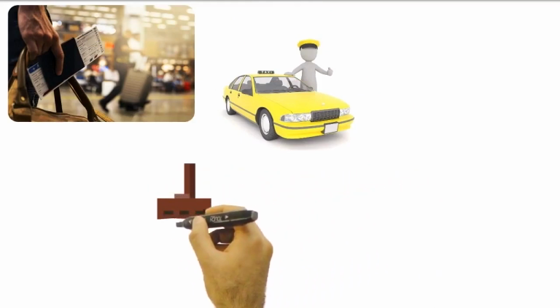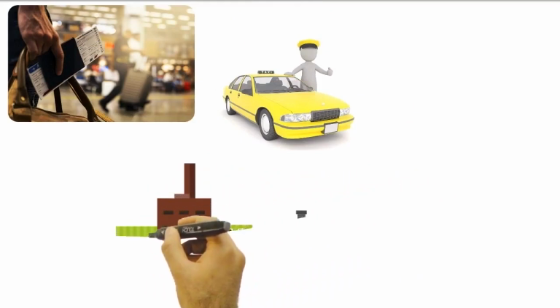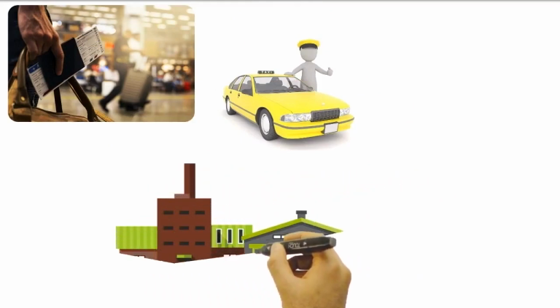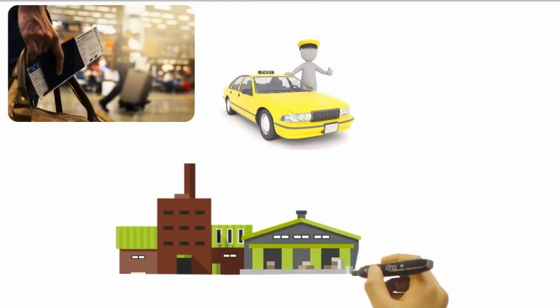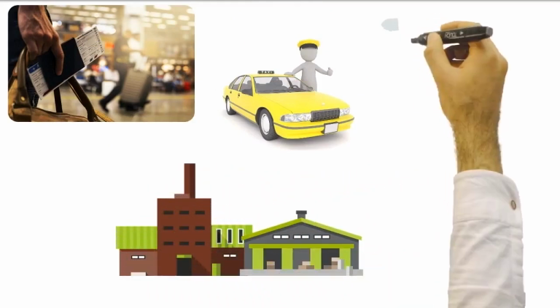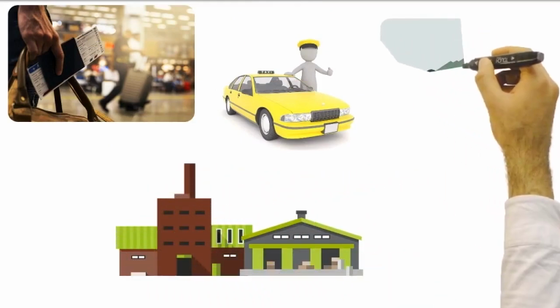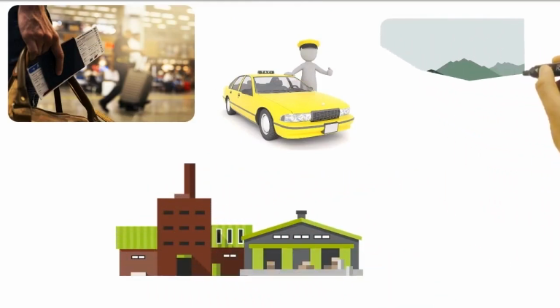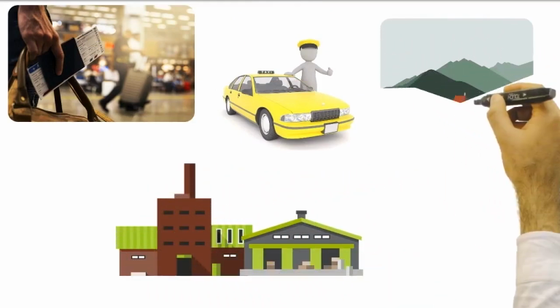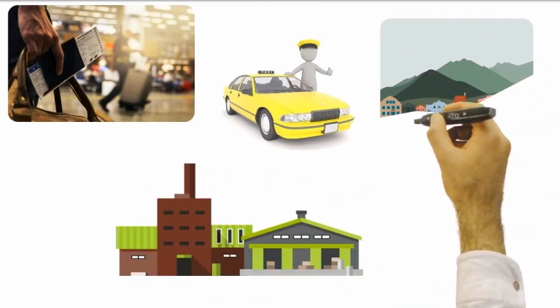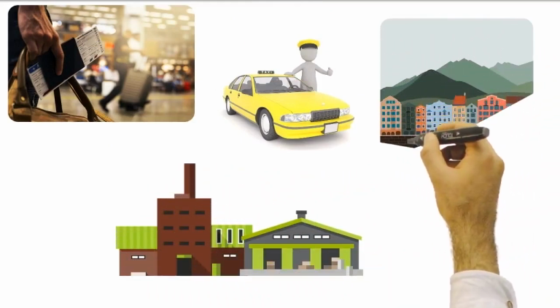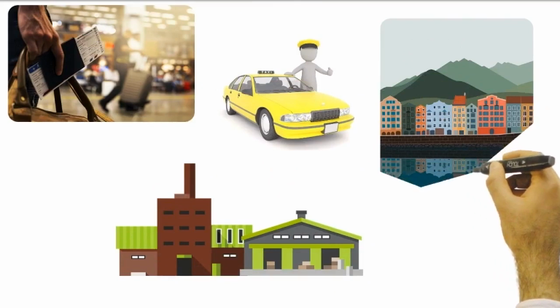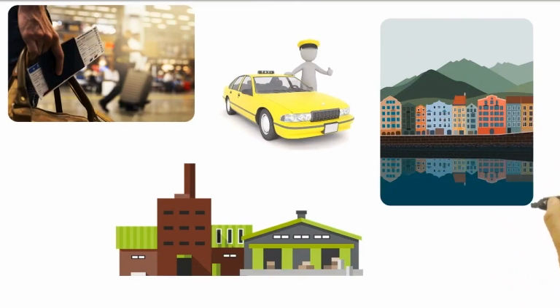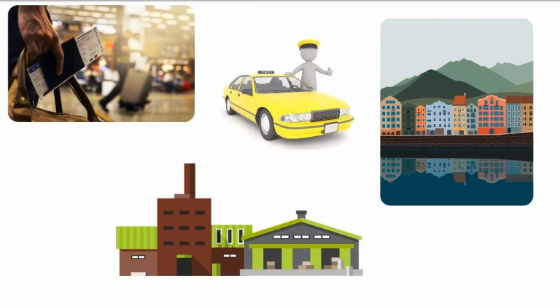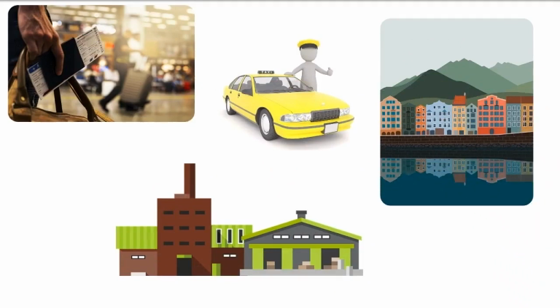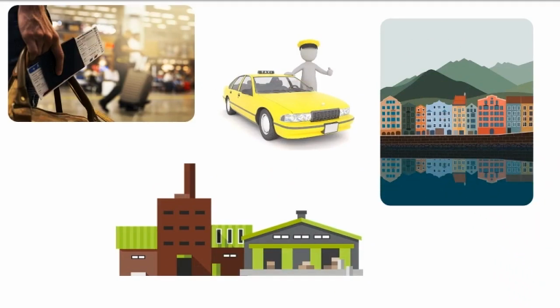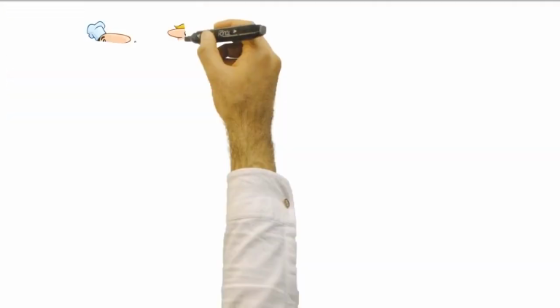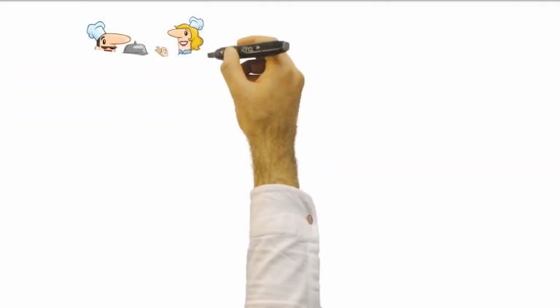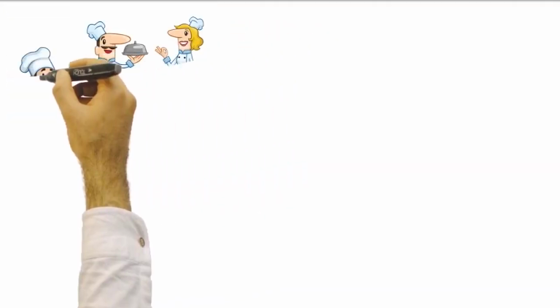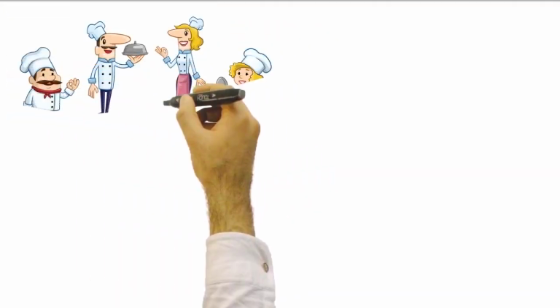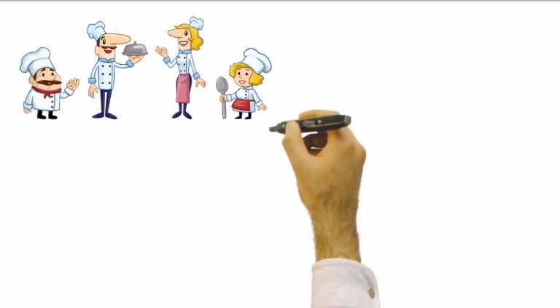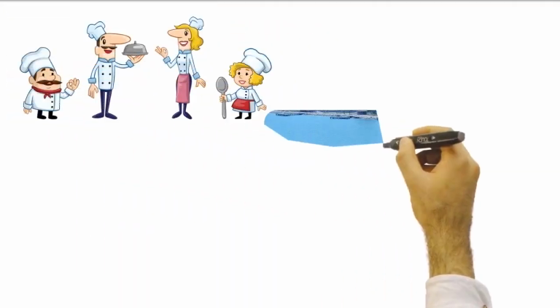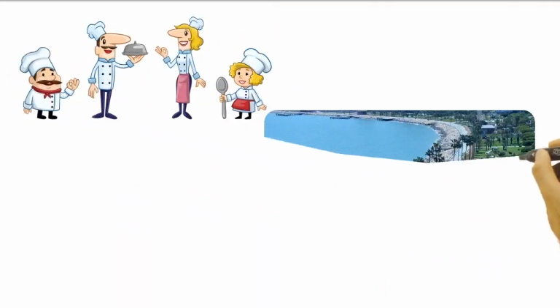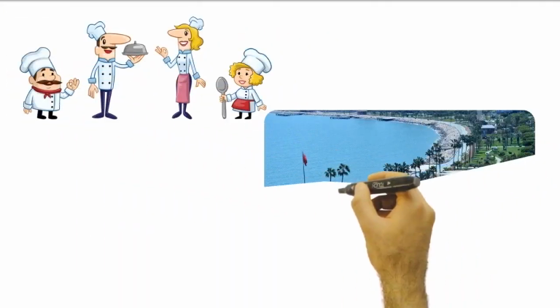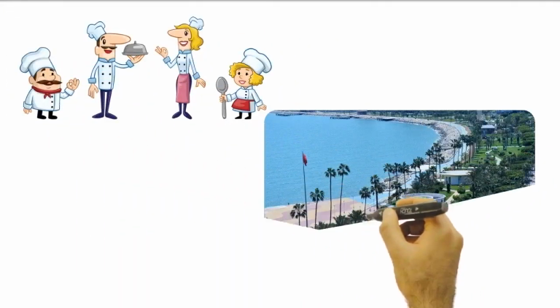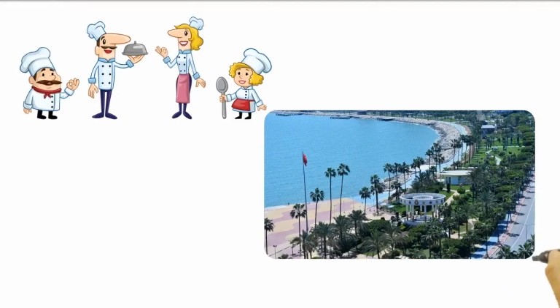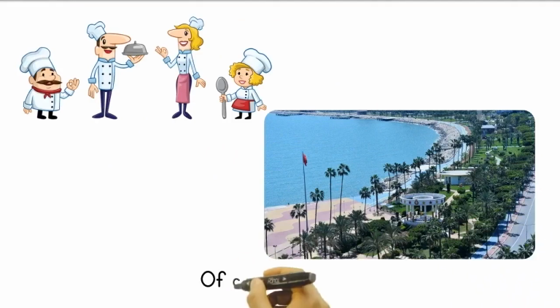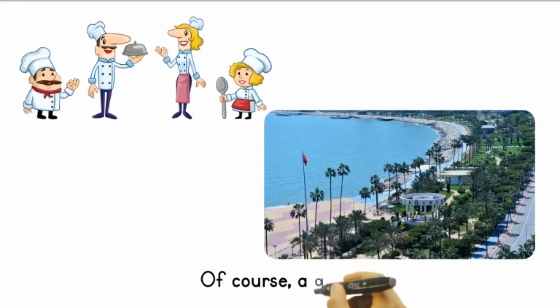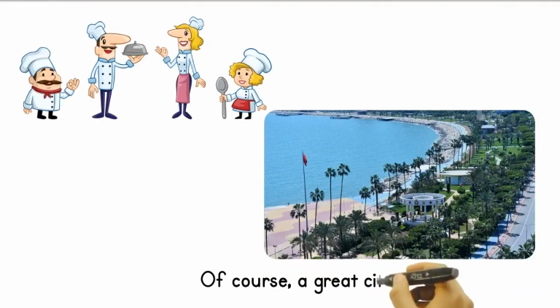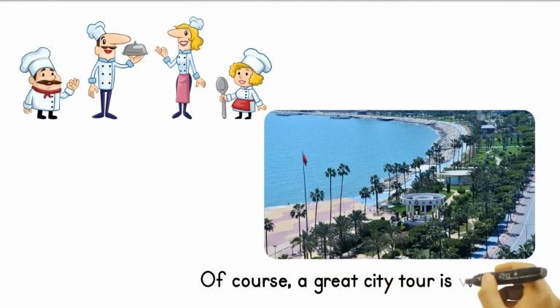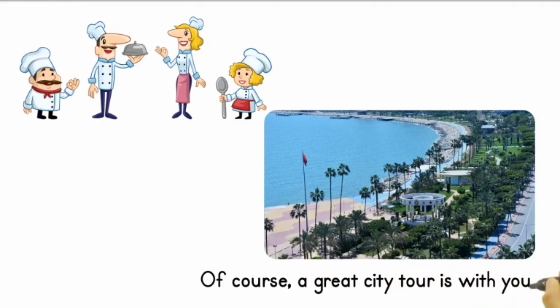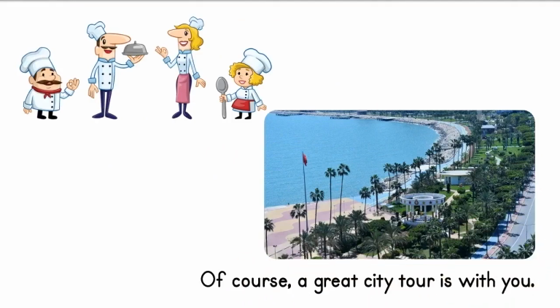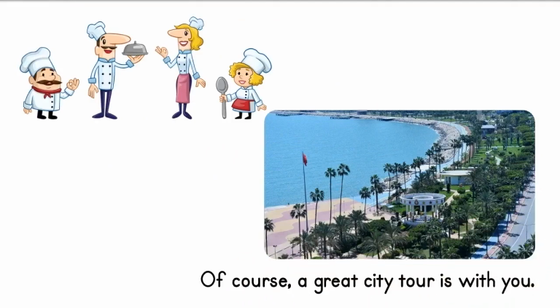Don't even think about accommodation. The most beautiful hotels of Mersin will be at your service. The most delicious dishes of Turkish cuisine are waiting for you. Of course, a great city tour is with you.